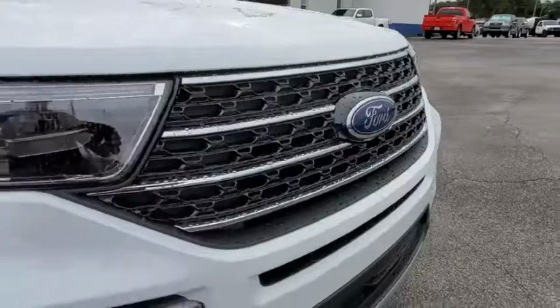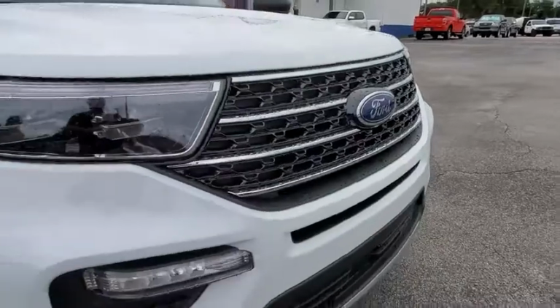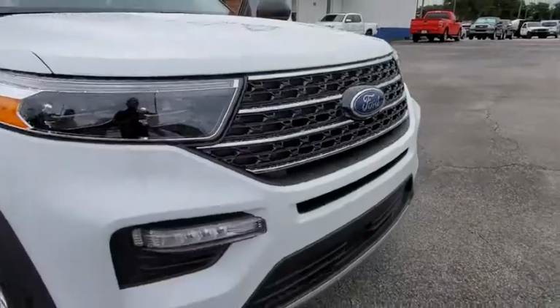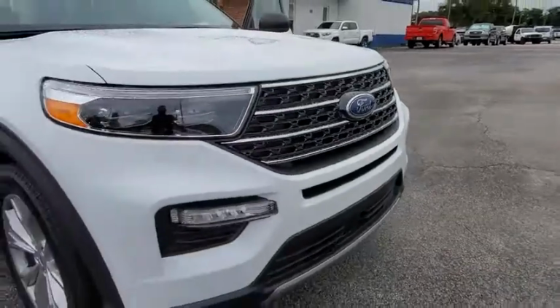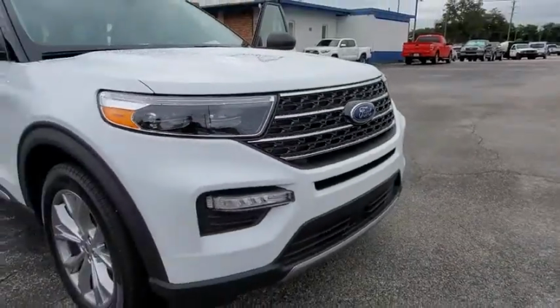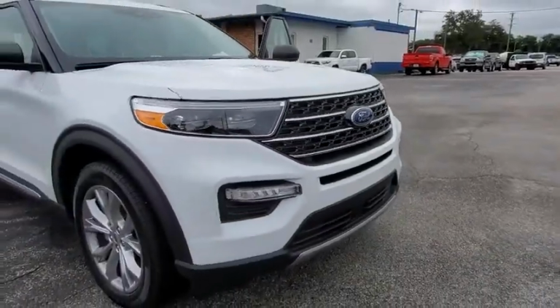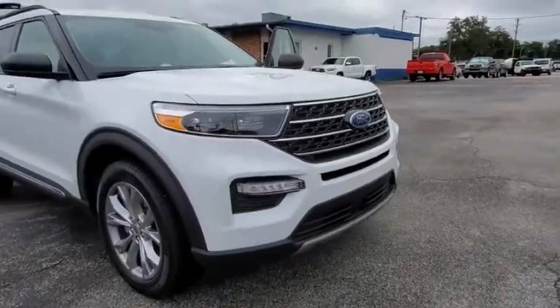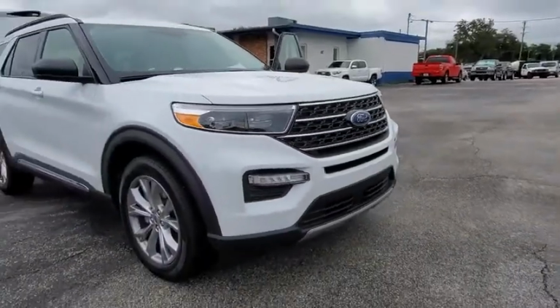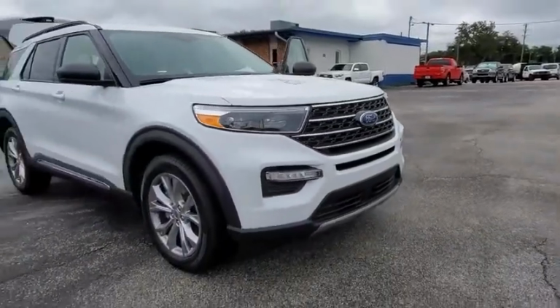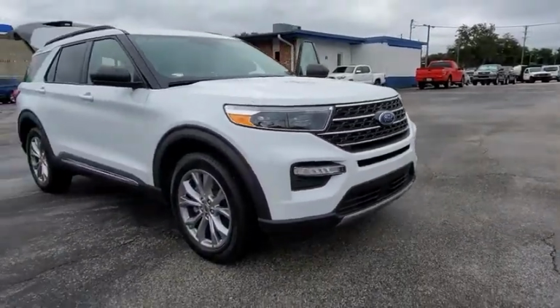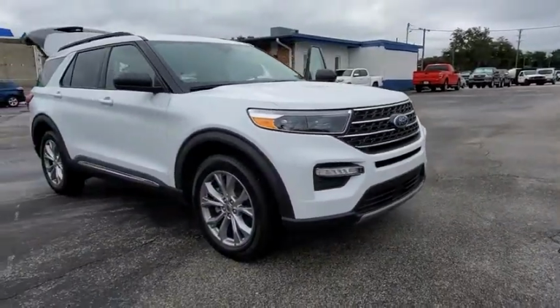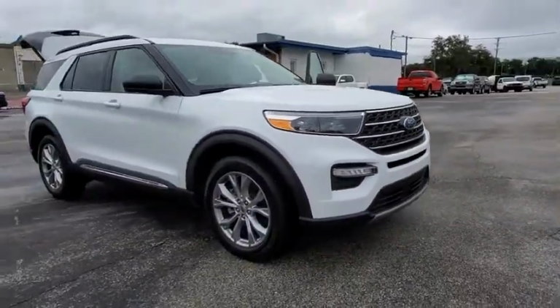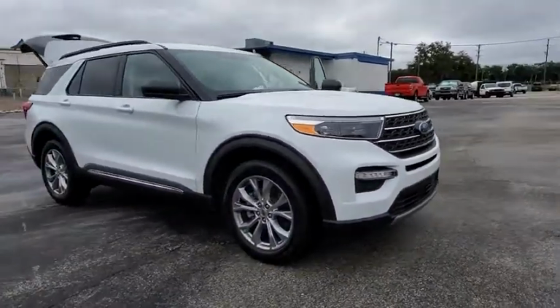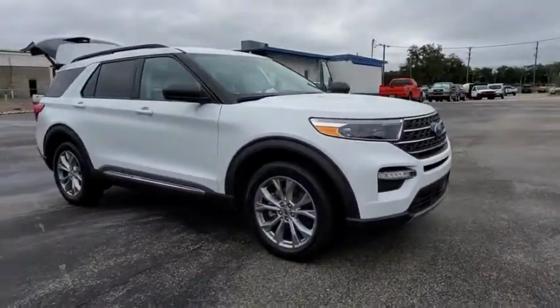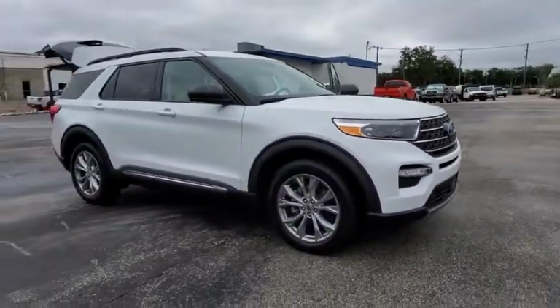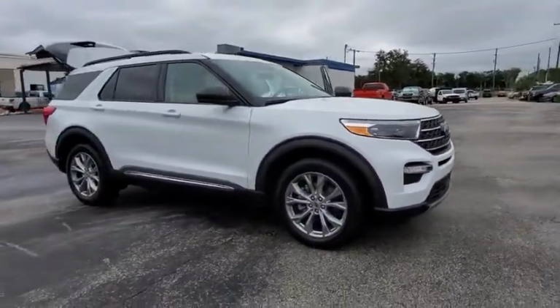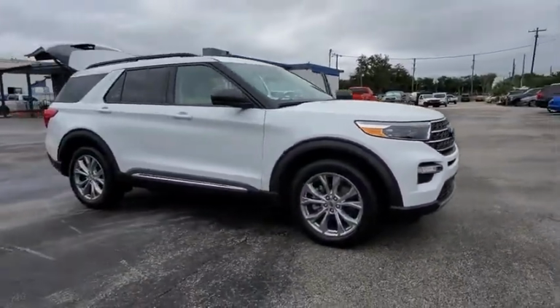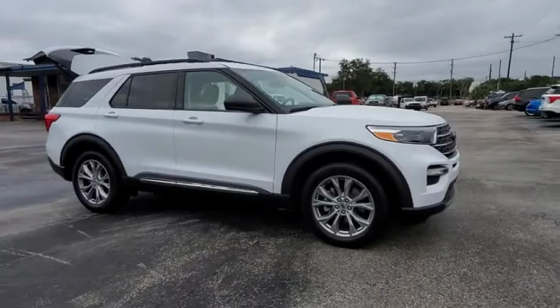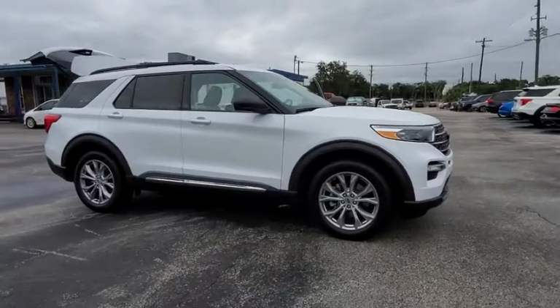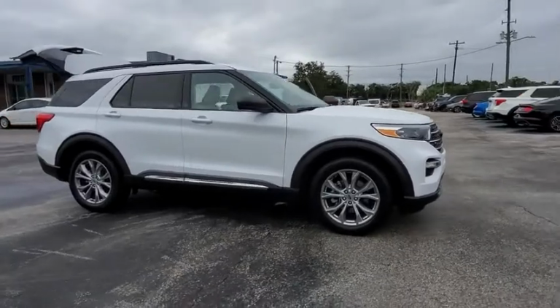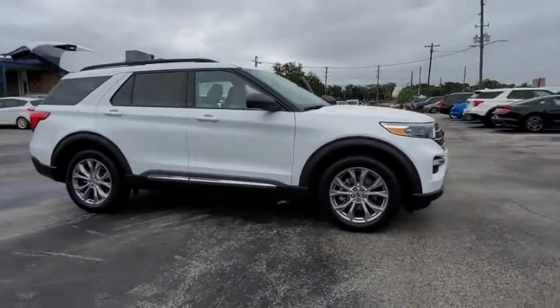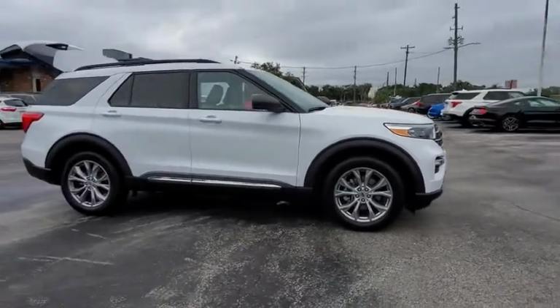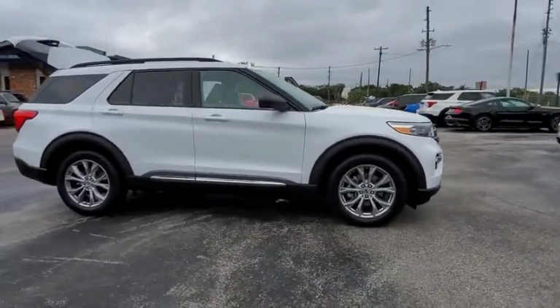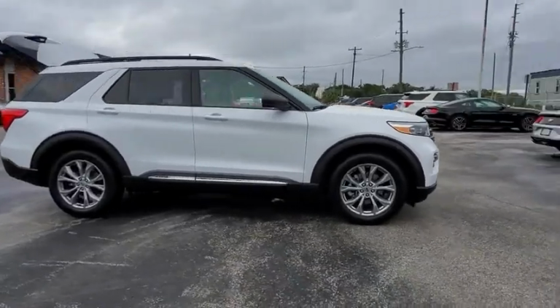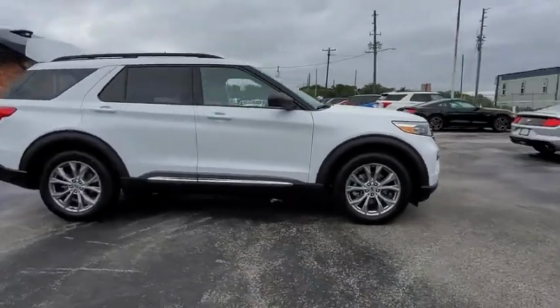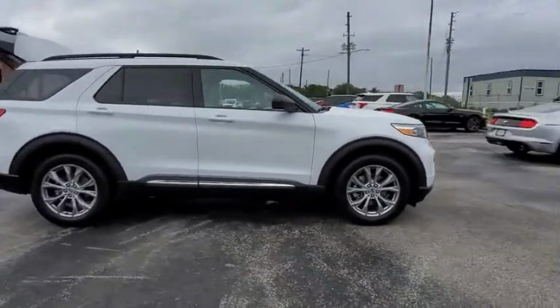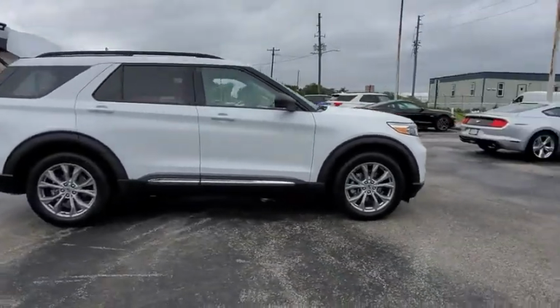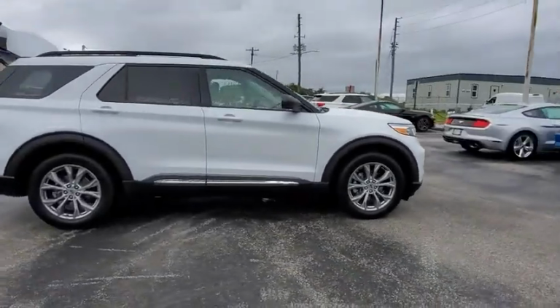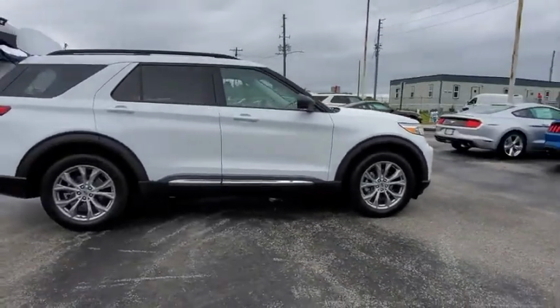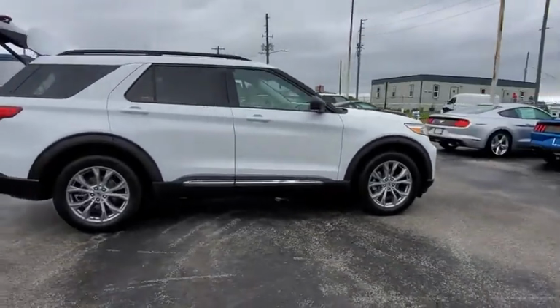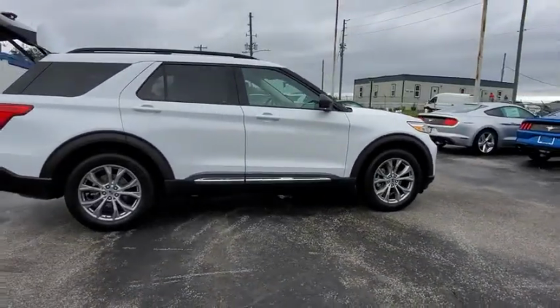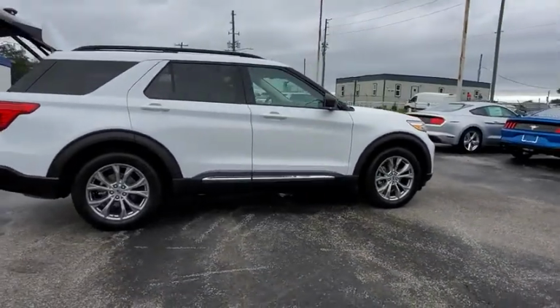Stop by and take a look at the 2020 Ford Explorer. You've got a lot of capabilities to call on in a Ford Explorer. Don't underestimate your choices.